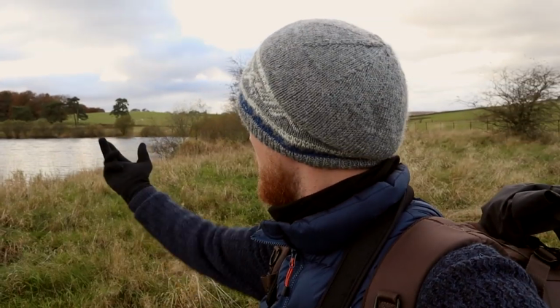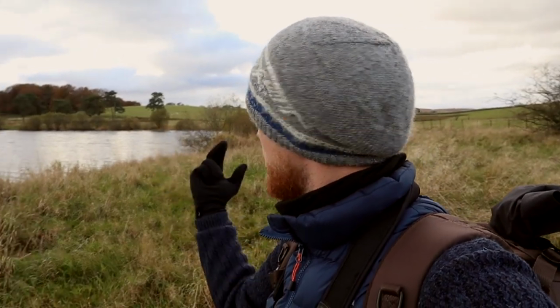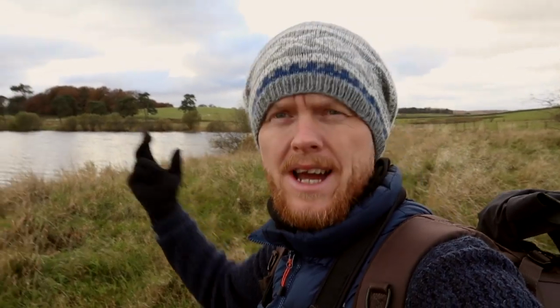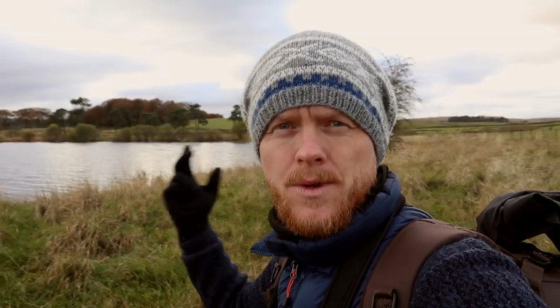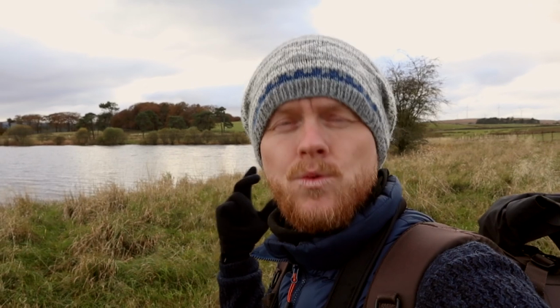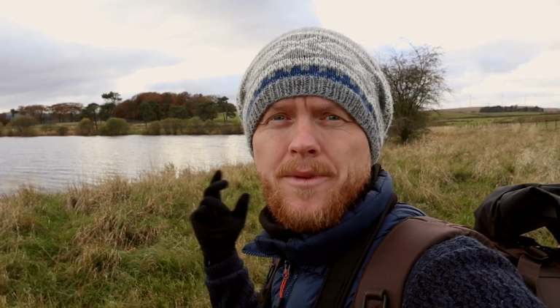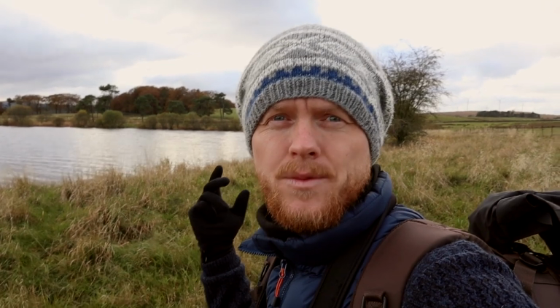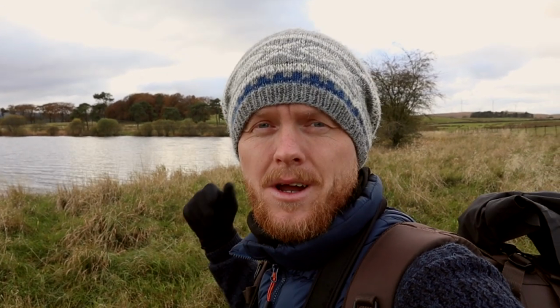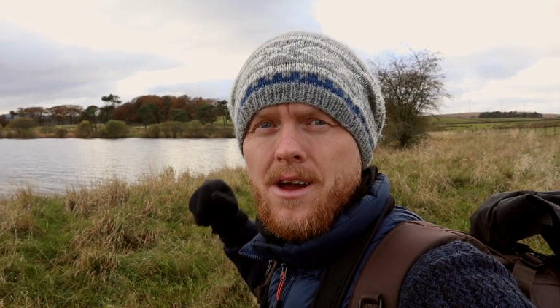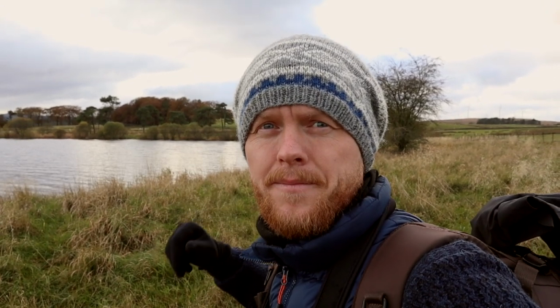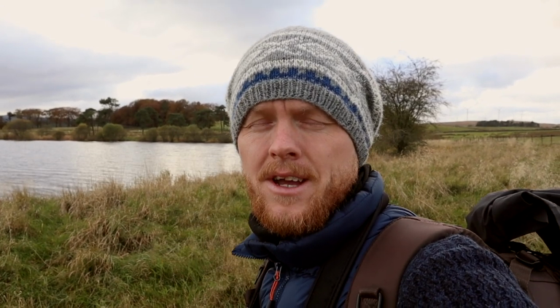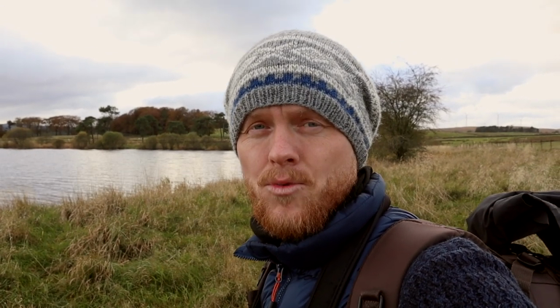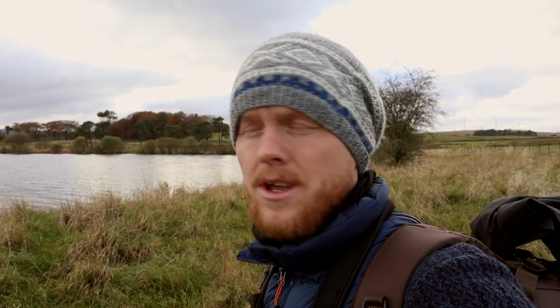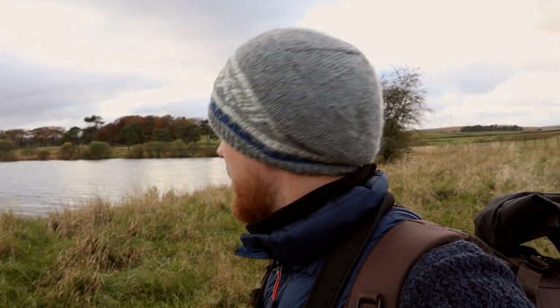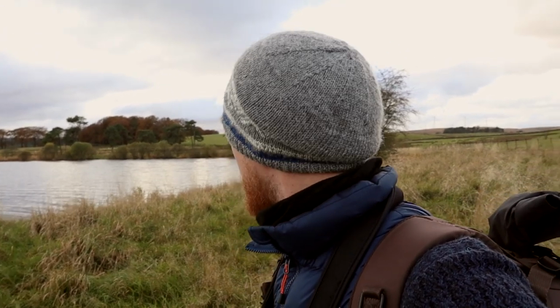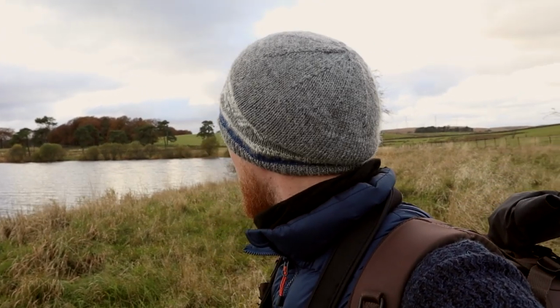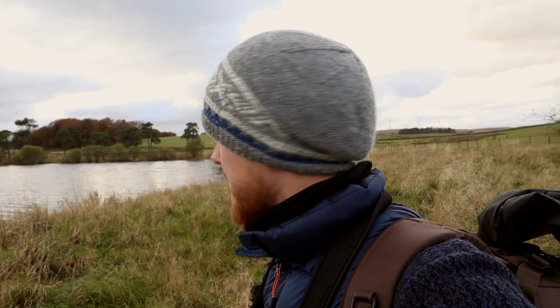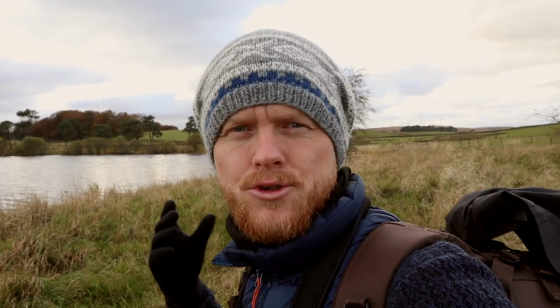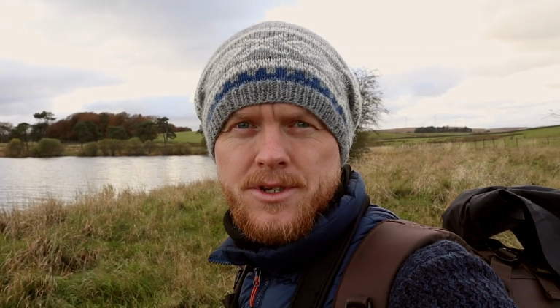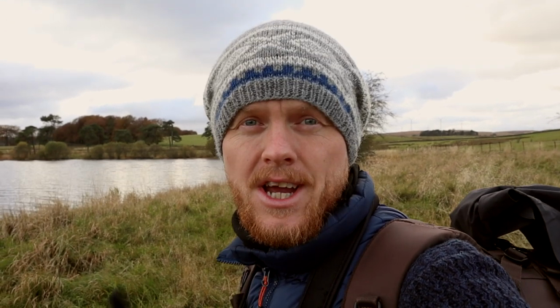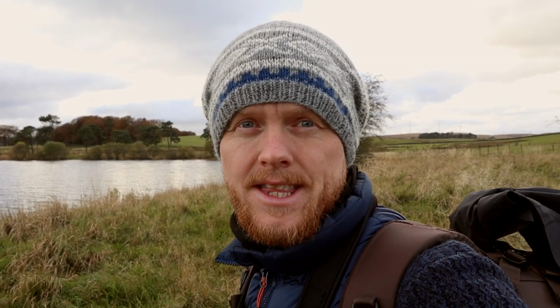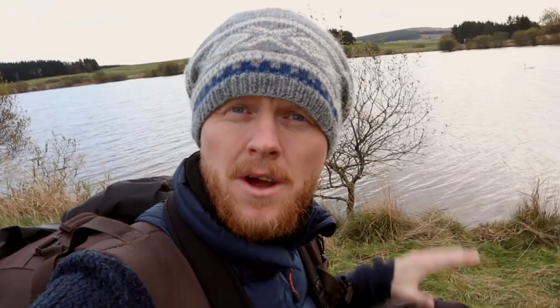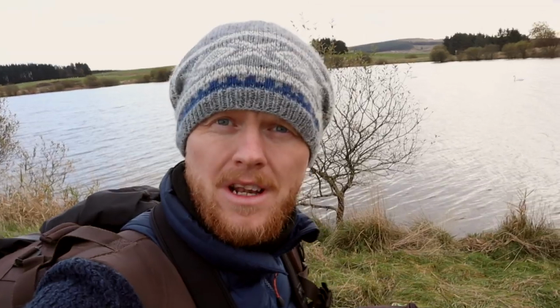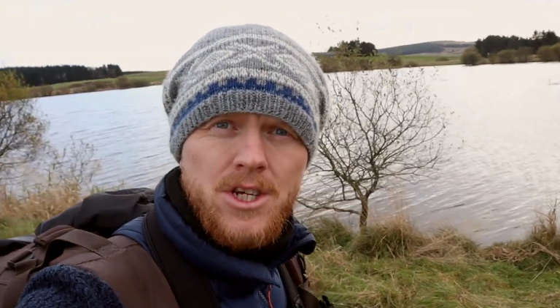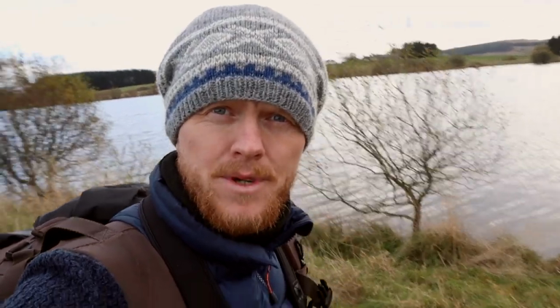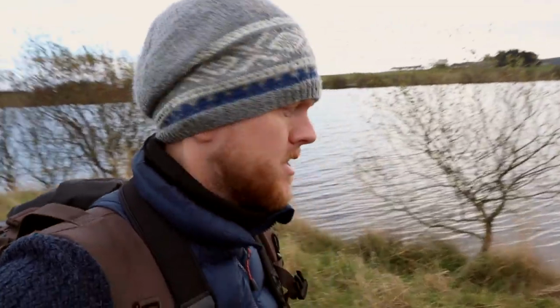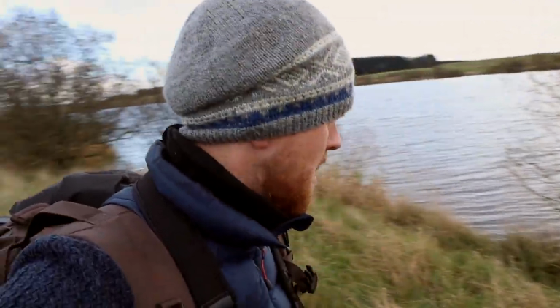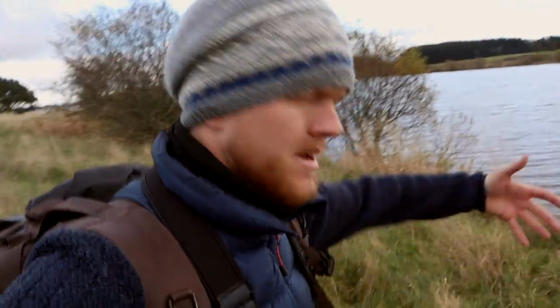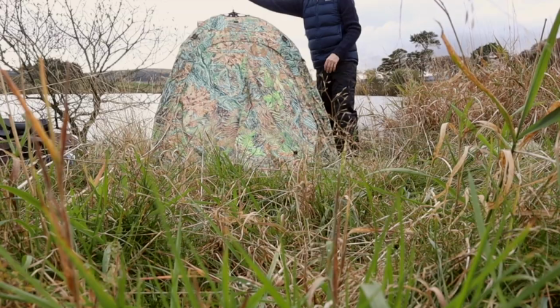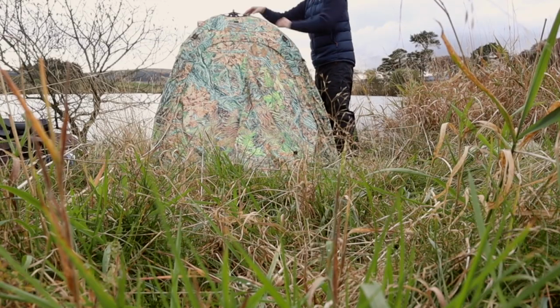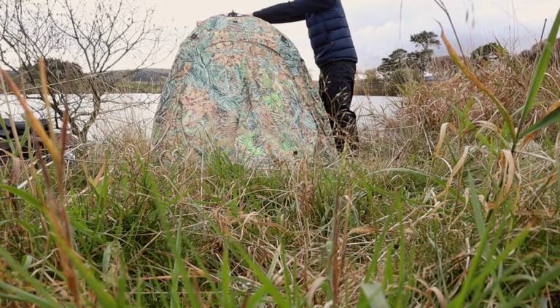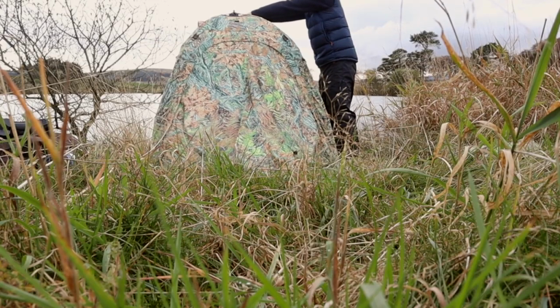I can also shoot back this way towards where my hide was set up this morning and capture some images with sidelight there. I'm just going to leave the additional room attached, carry it on my arm, and bring it over there.